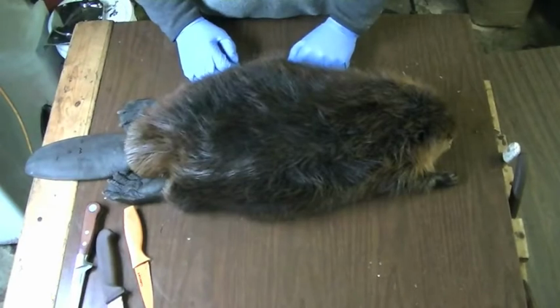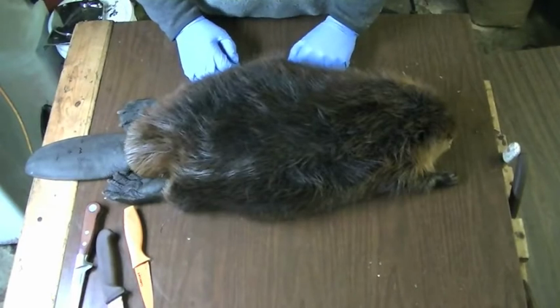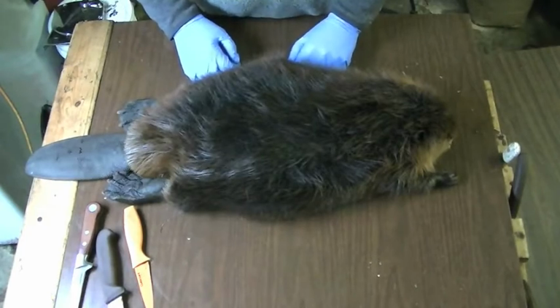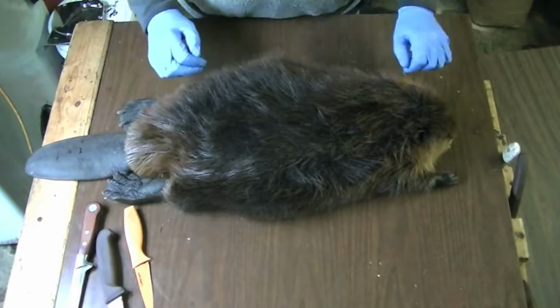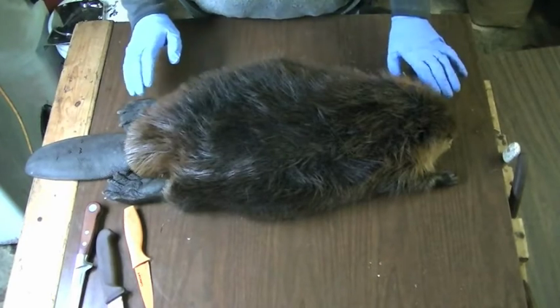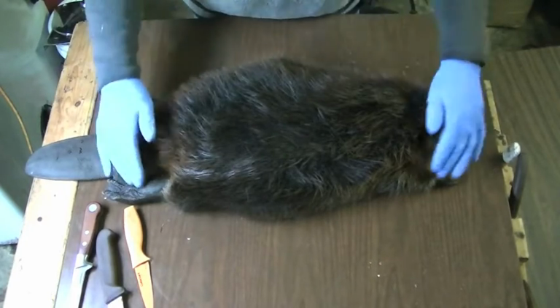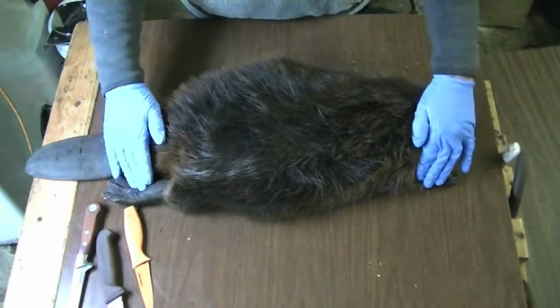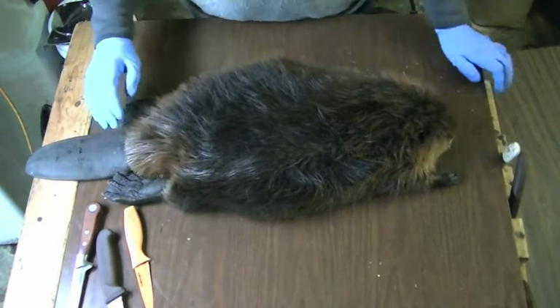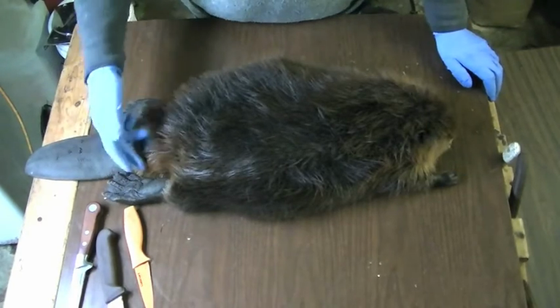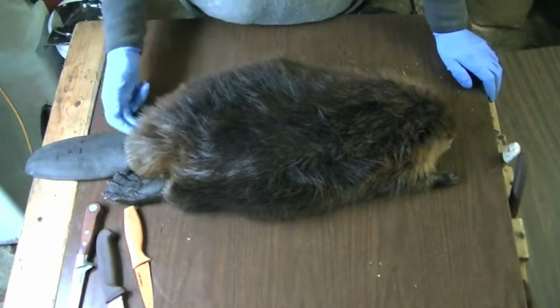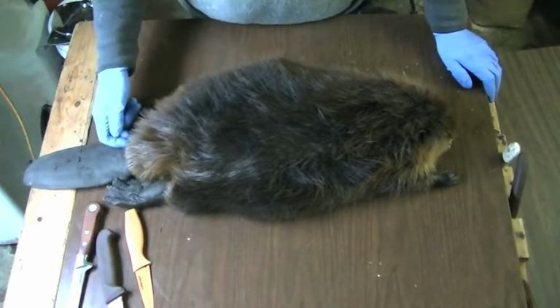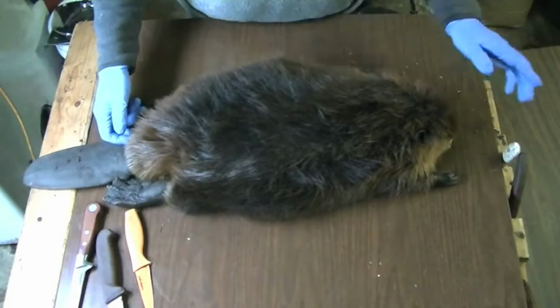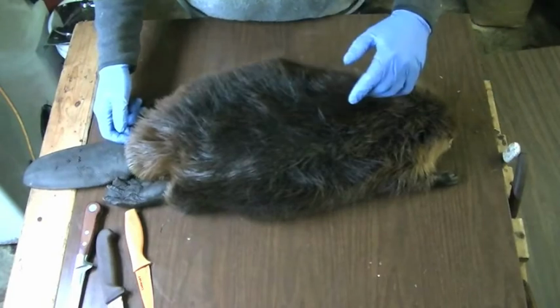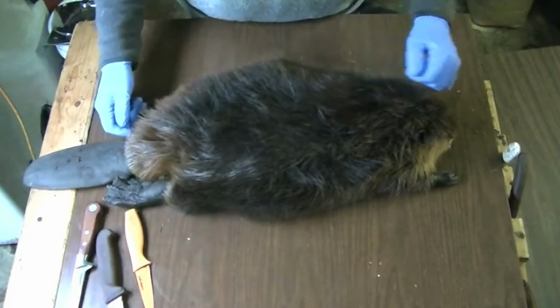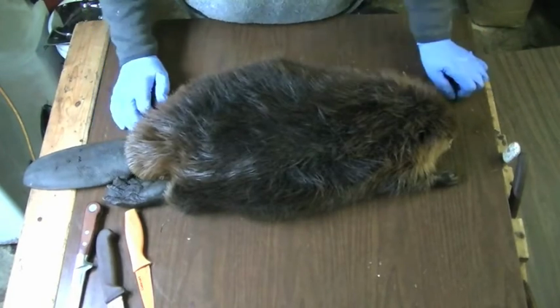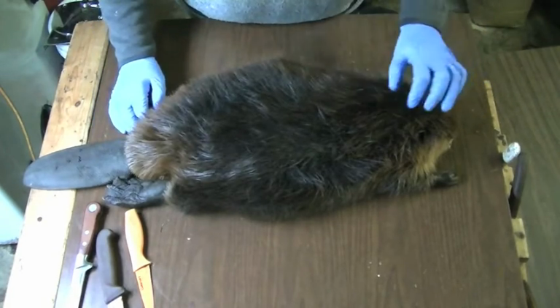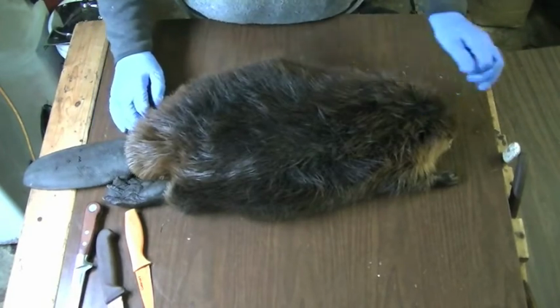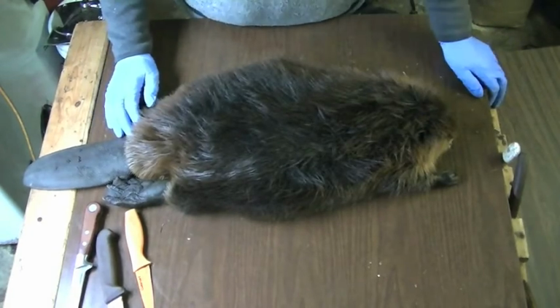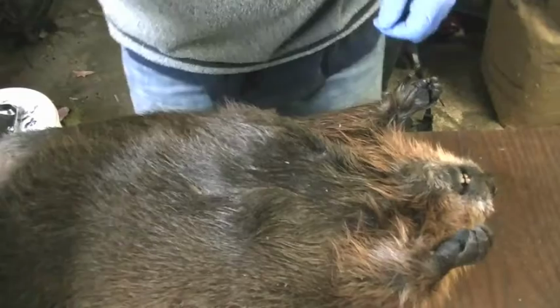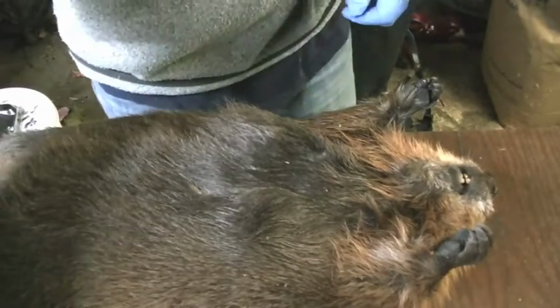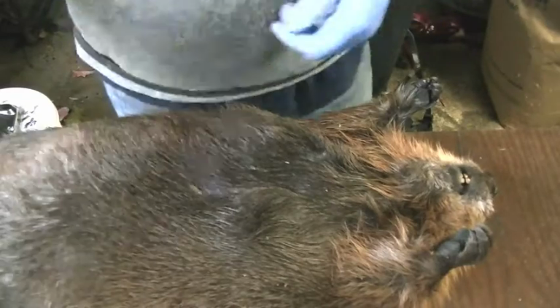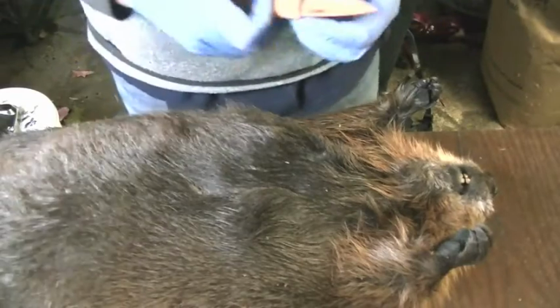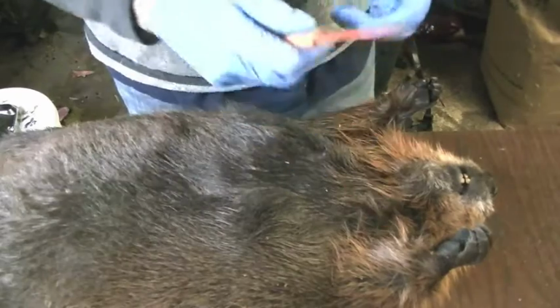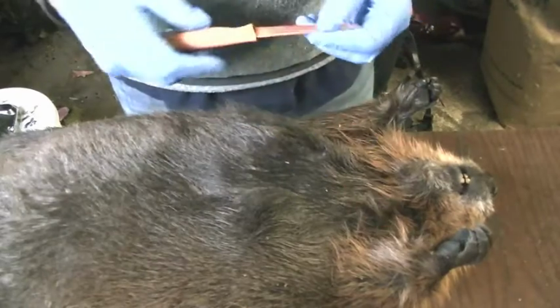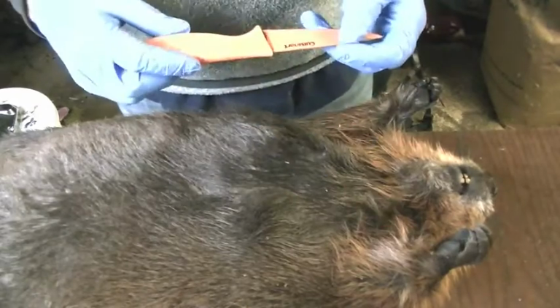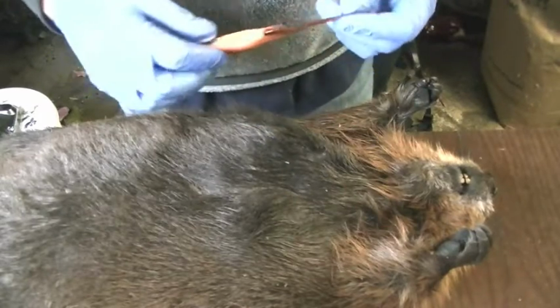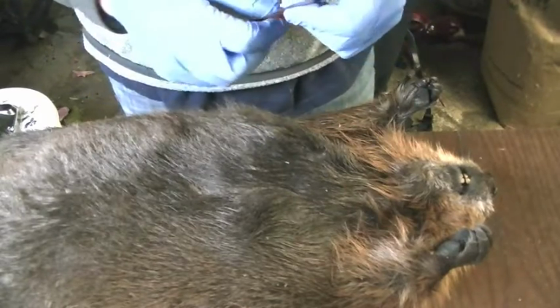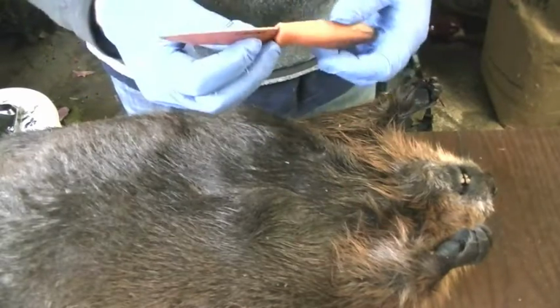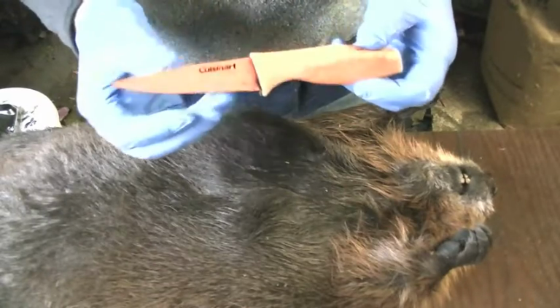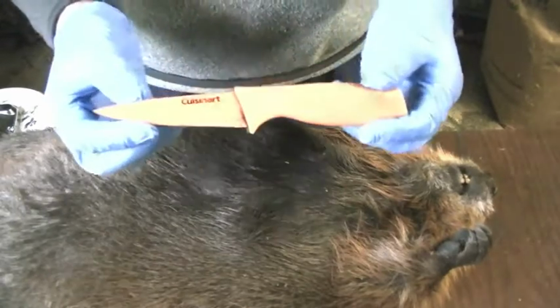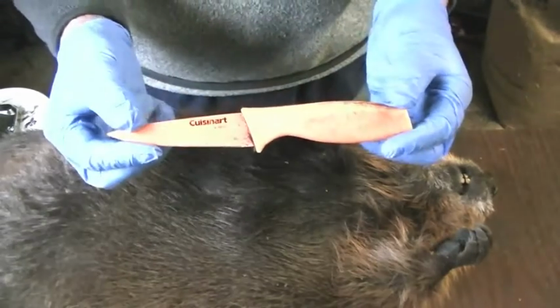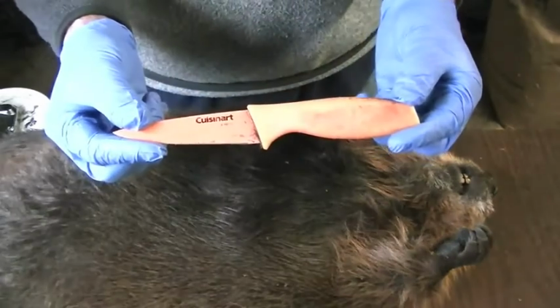The first thing we're going to do is remove the feet and make a cut around the tail. I'm going to move the camera a little bit closer so I can show you how I do that. This is the knife I'm going to use.